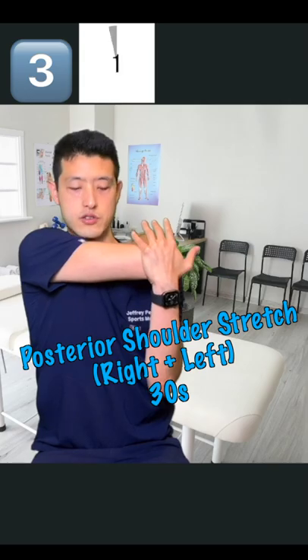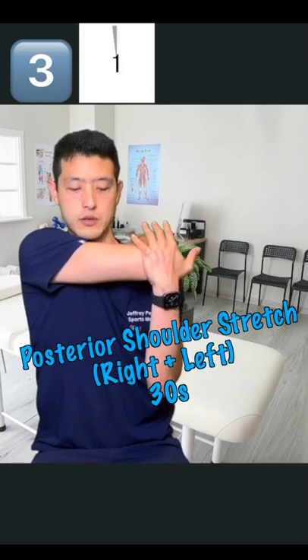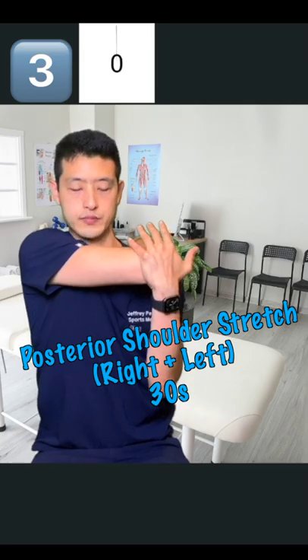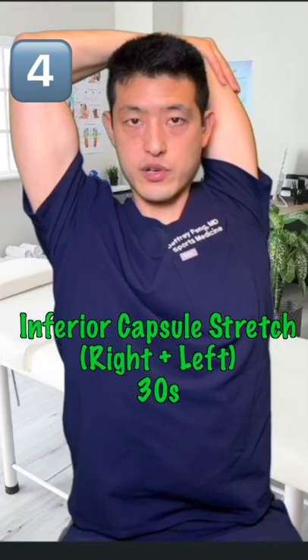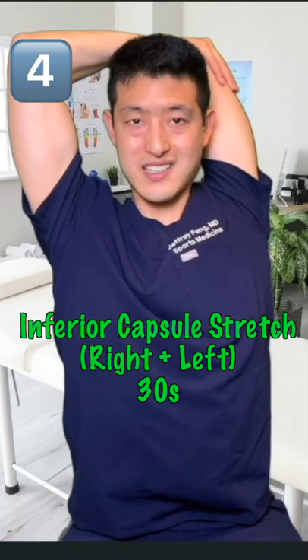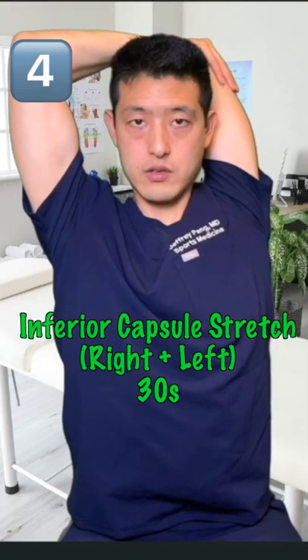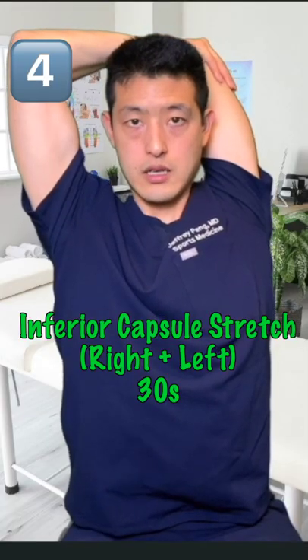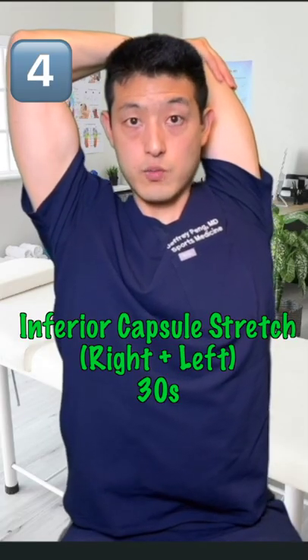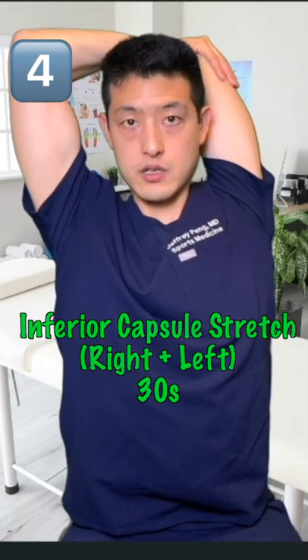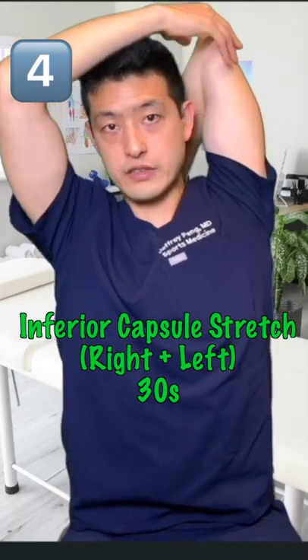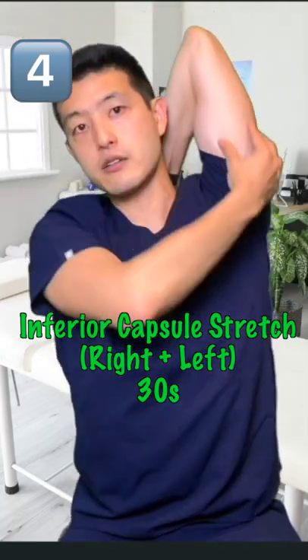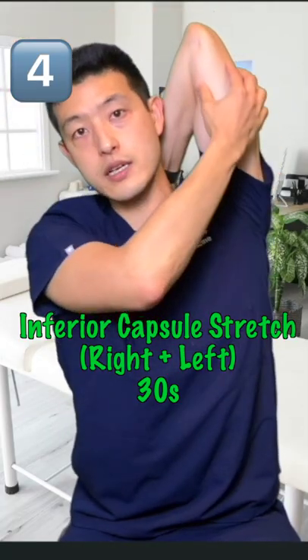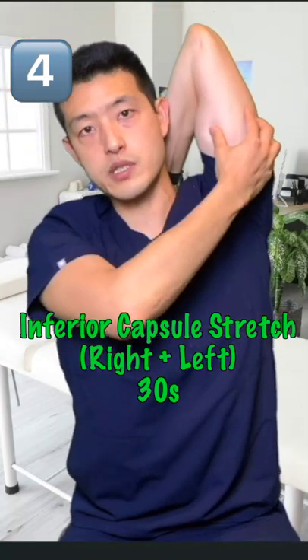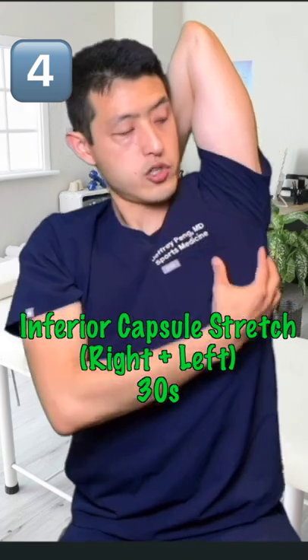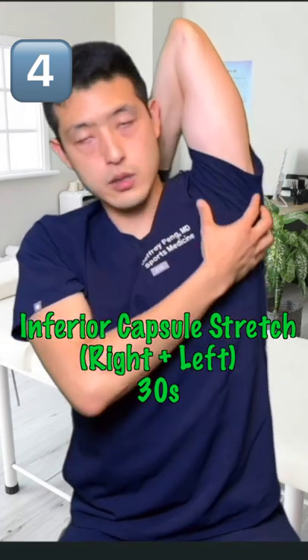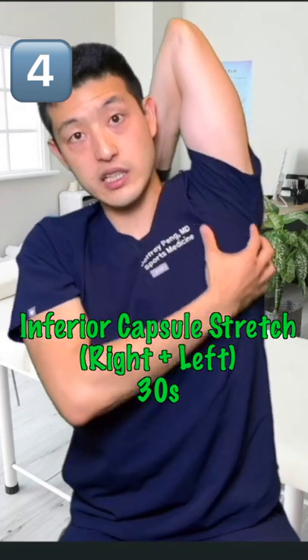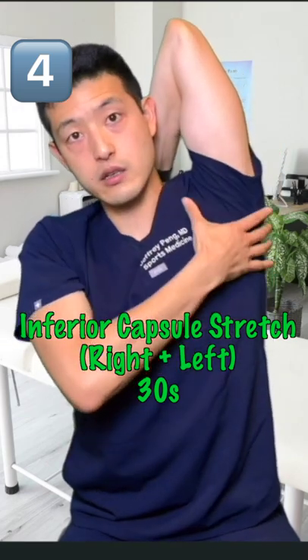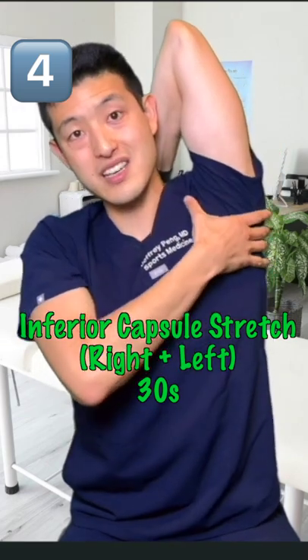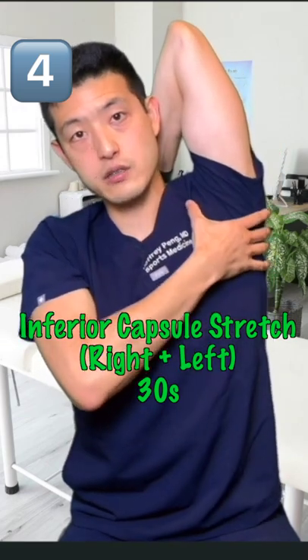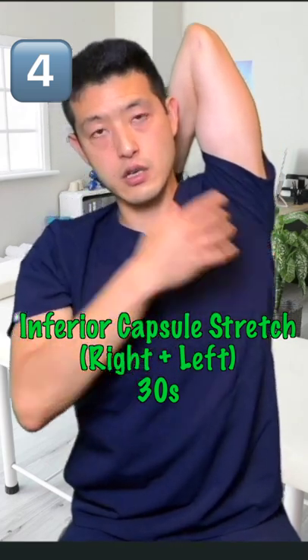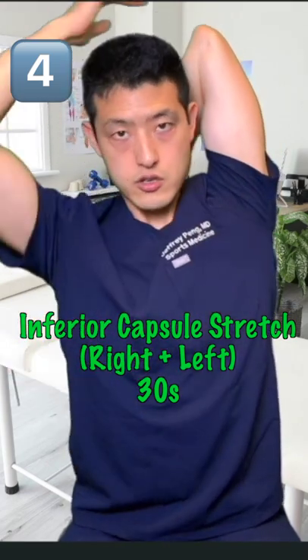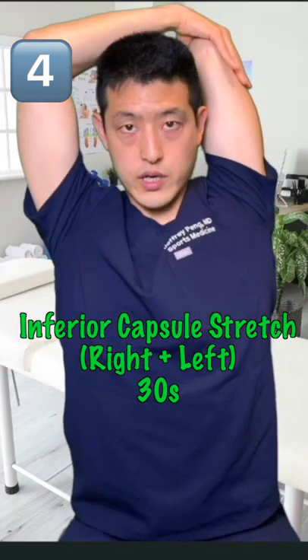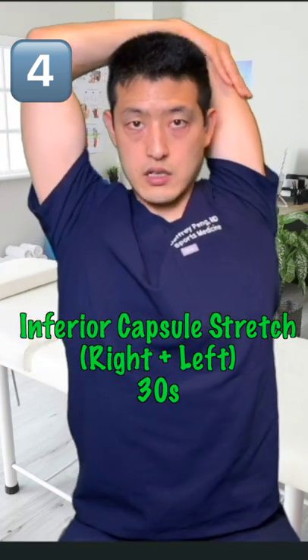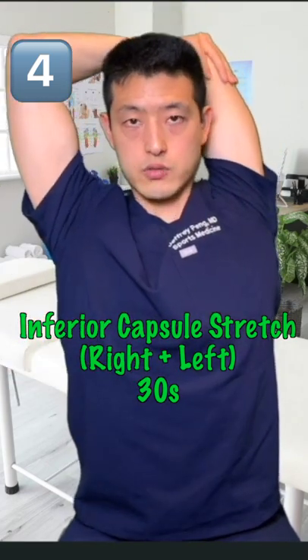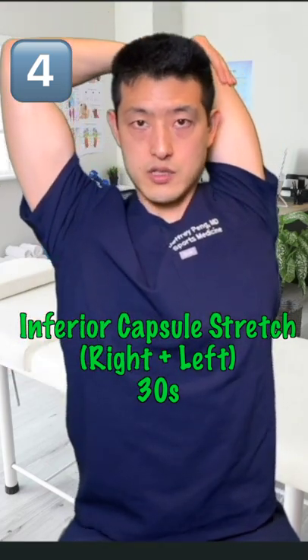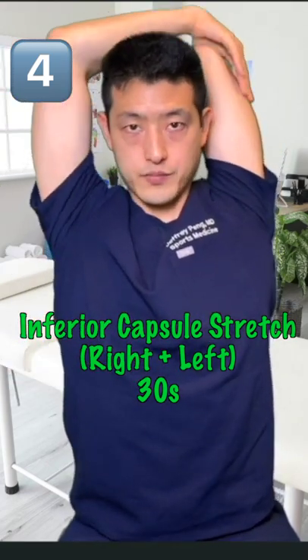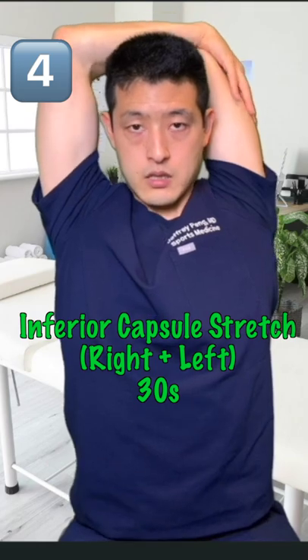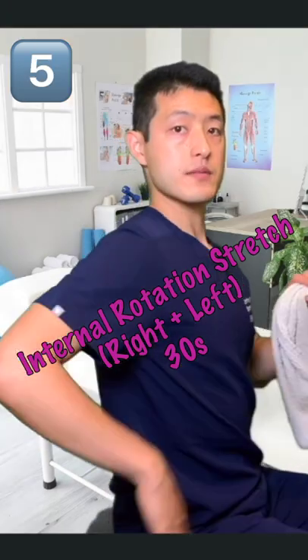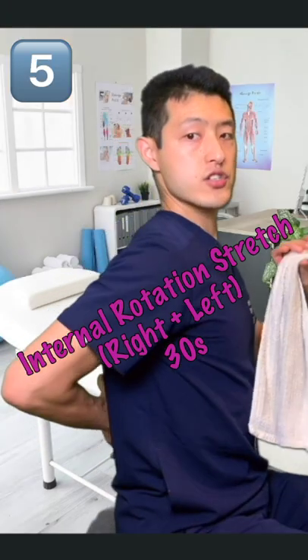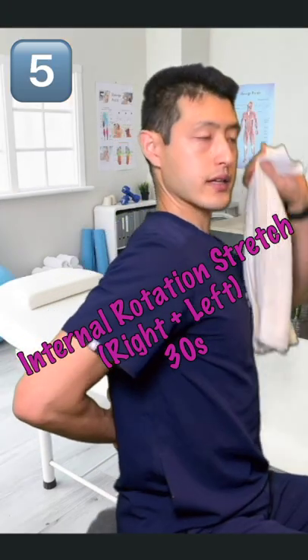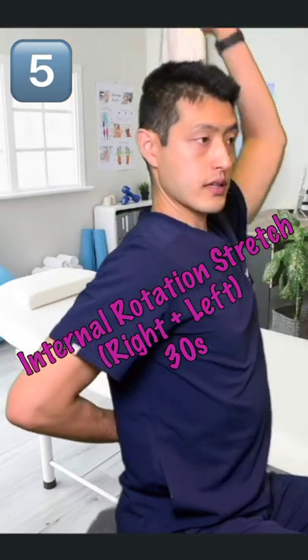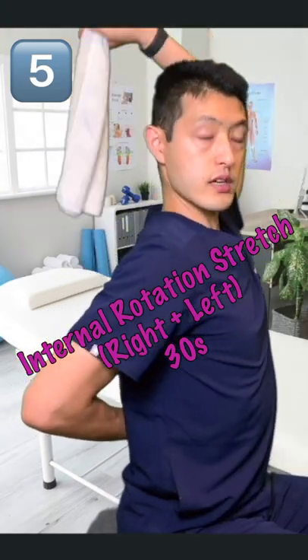Or you can bend your elbow and put gentle pressure down. Remember, you're going to feel it here in the triceps, but you're also going to feel it here in the inferior joint shoulder capsule. Put your hand behind your back.